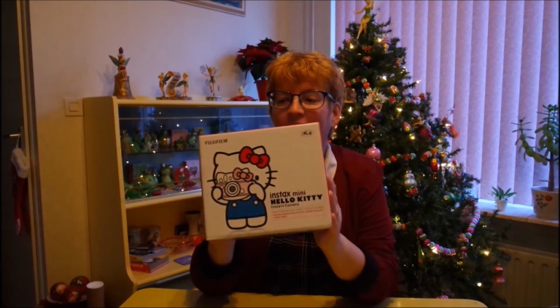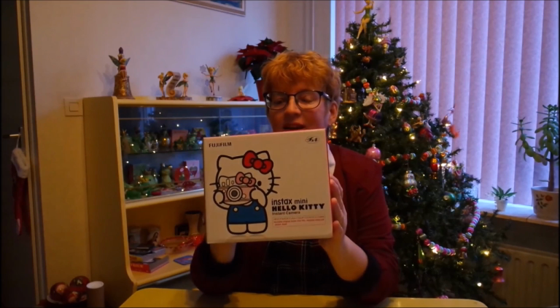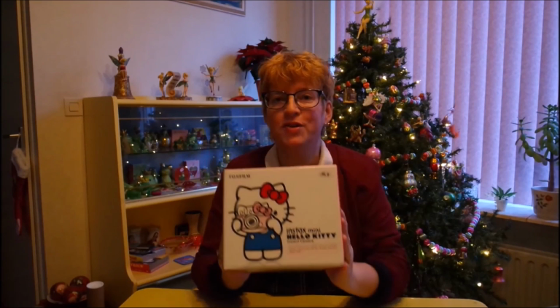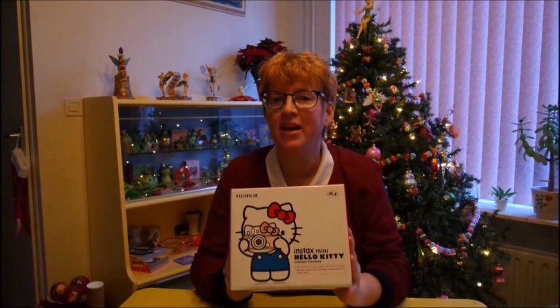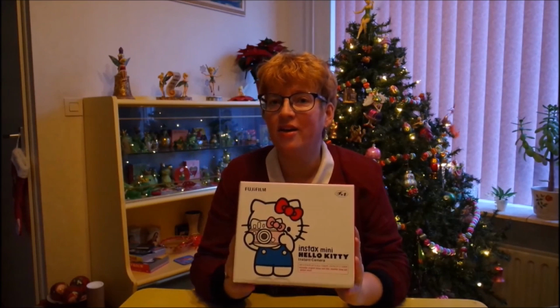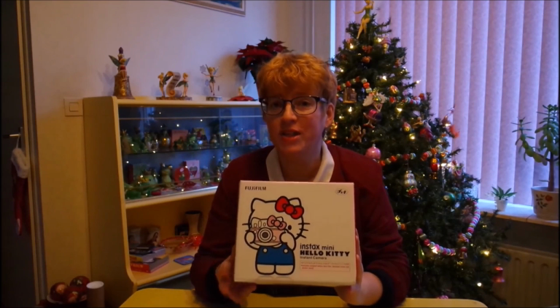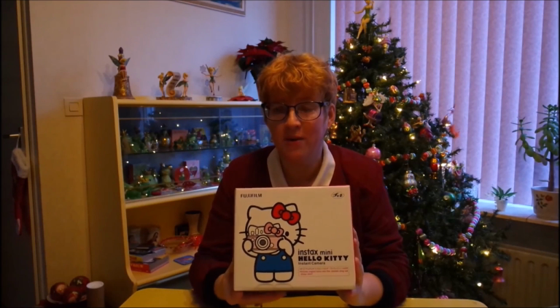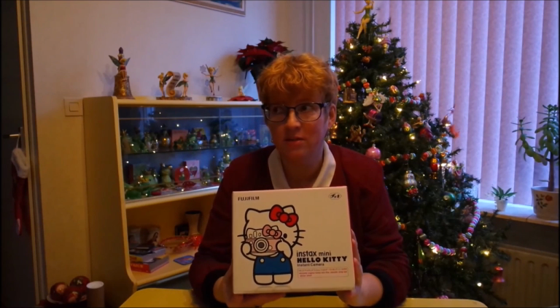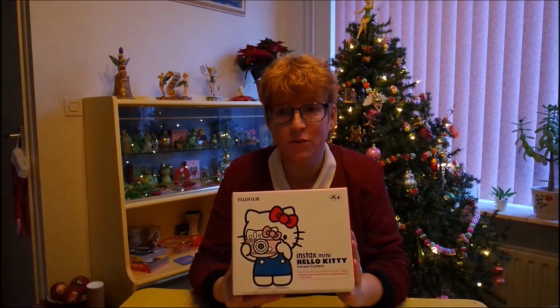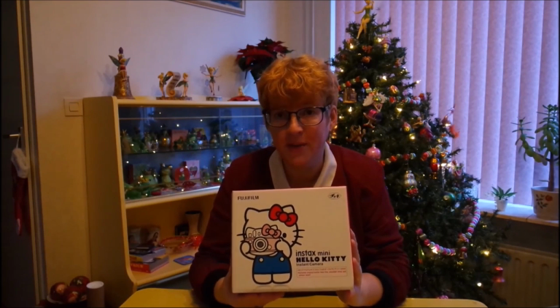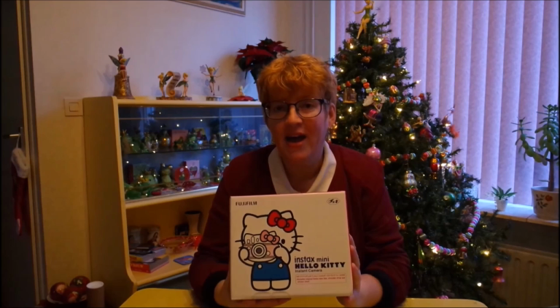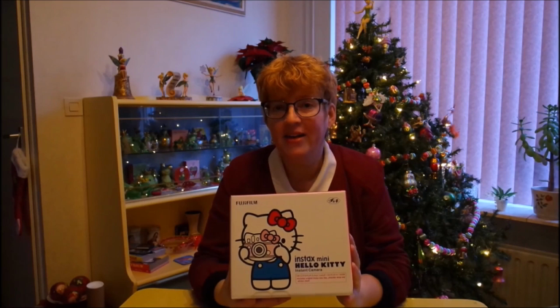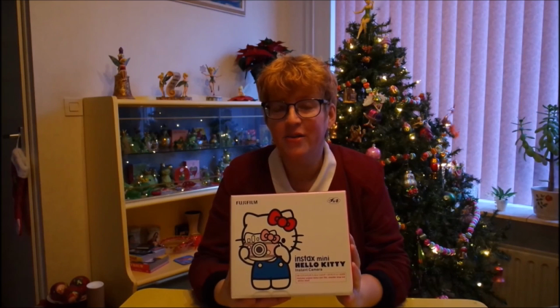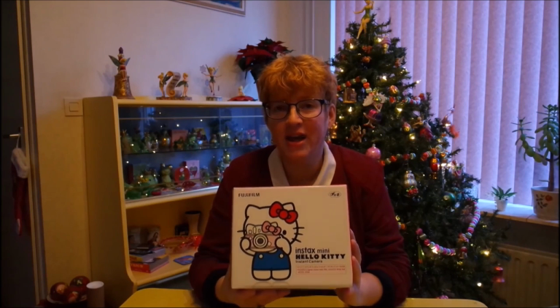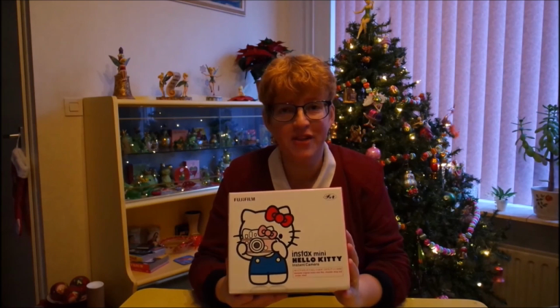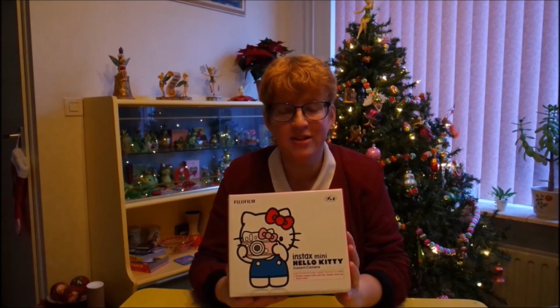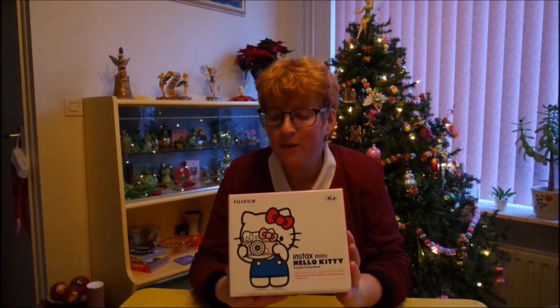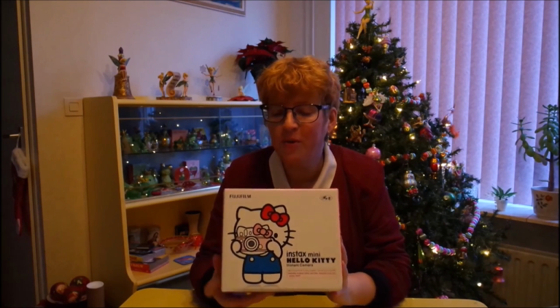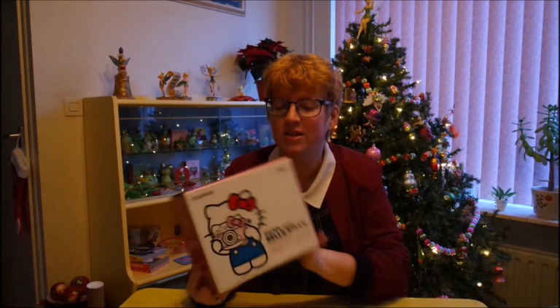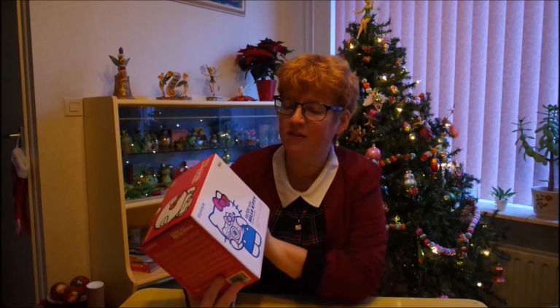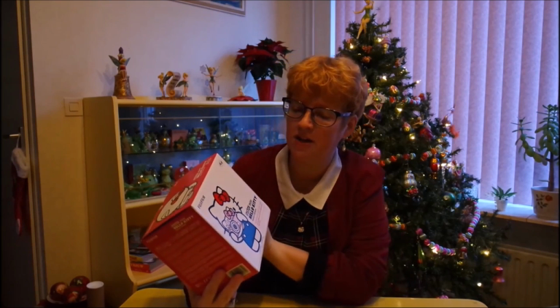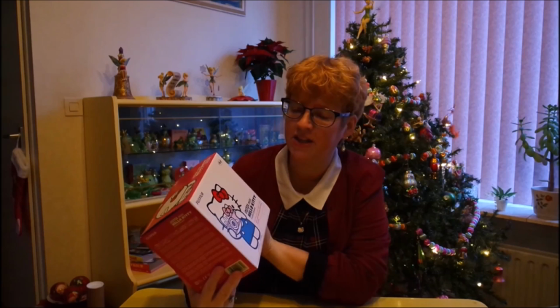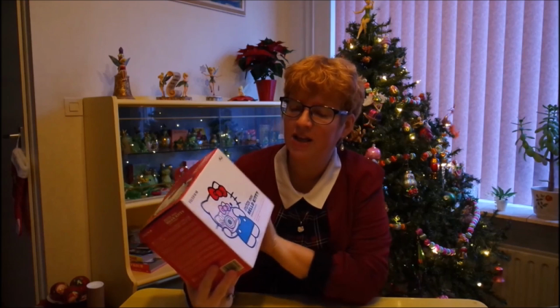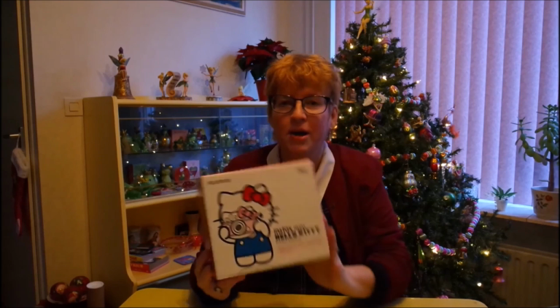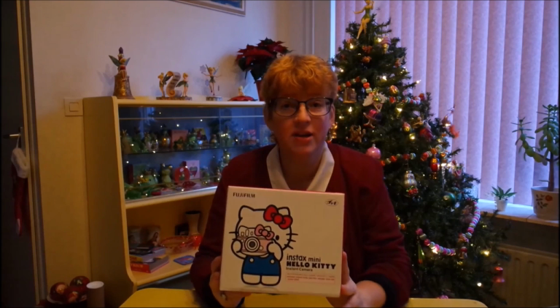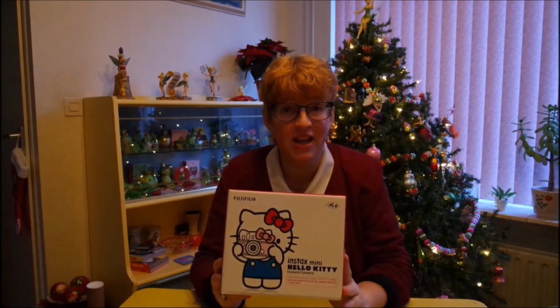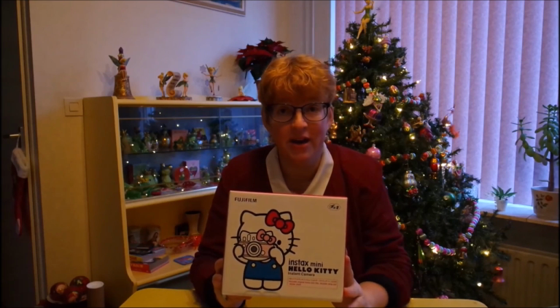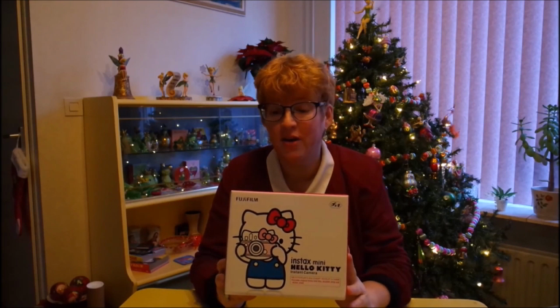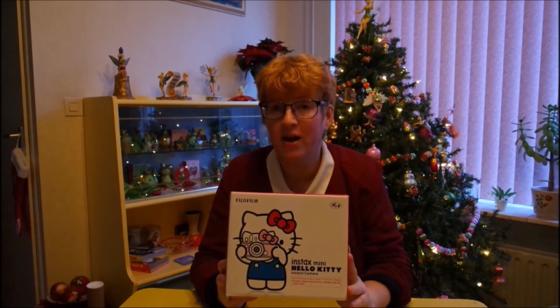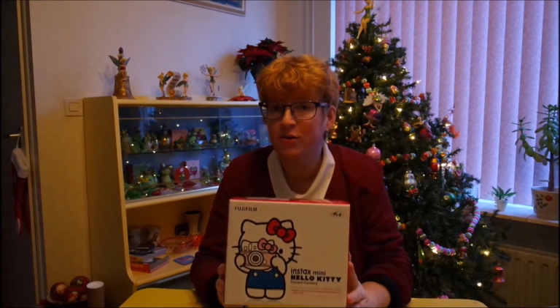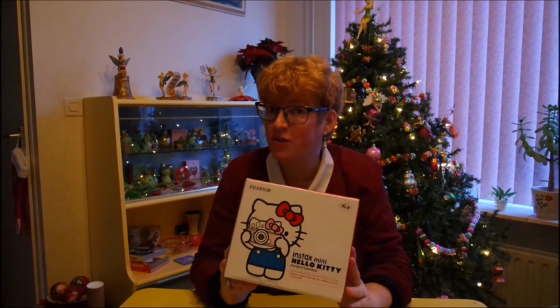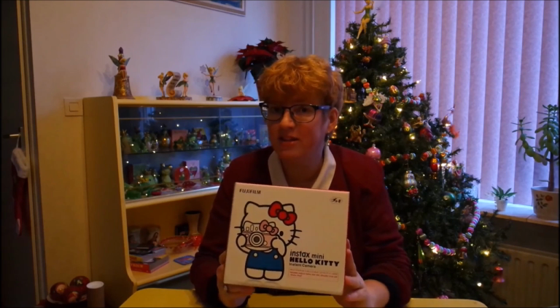I saw it online a few weeks ago — actually two weeks ago — and I thought I have to have that. It's so adorable. I just instantly fell in love with it, but I couldn't get it anywhere, so I searched and searched the internet.